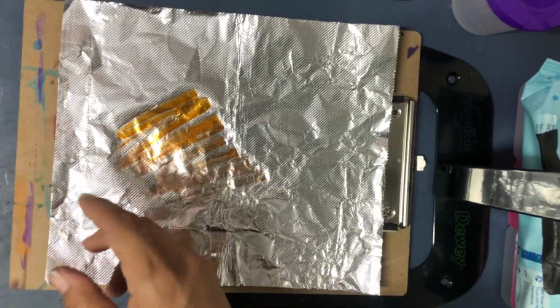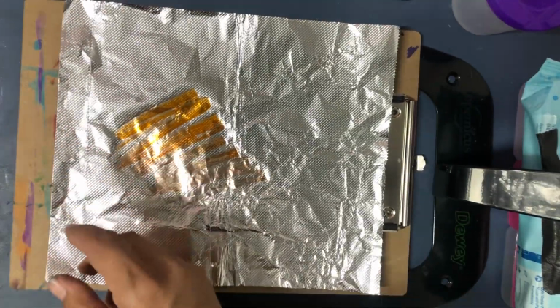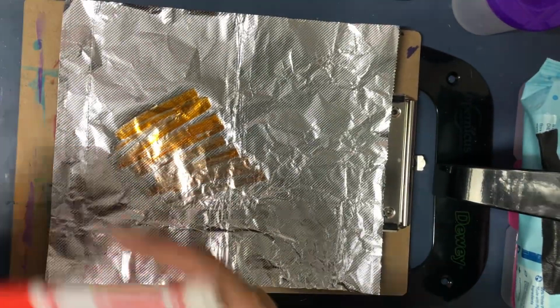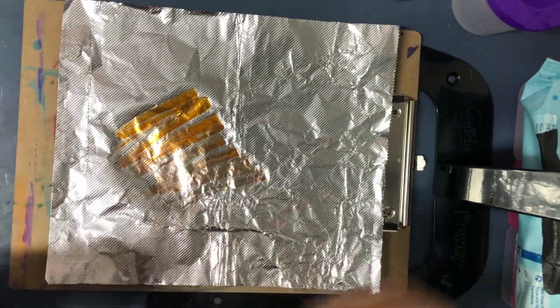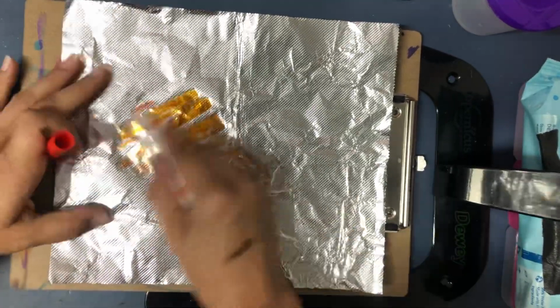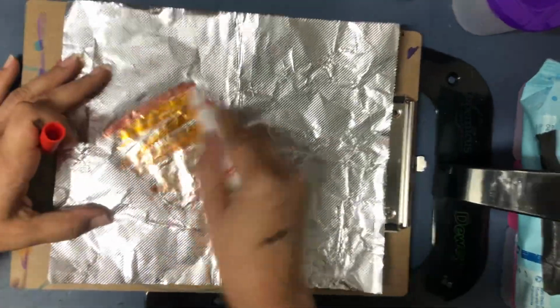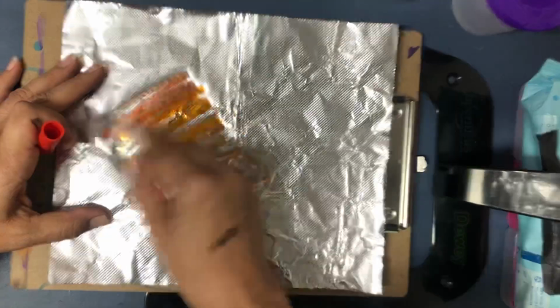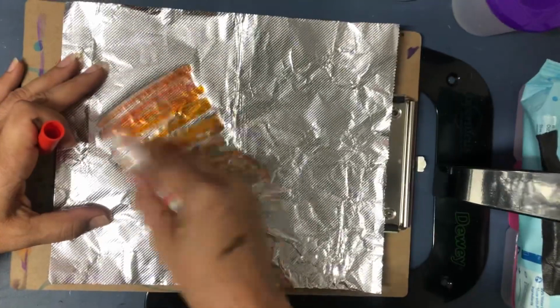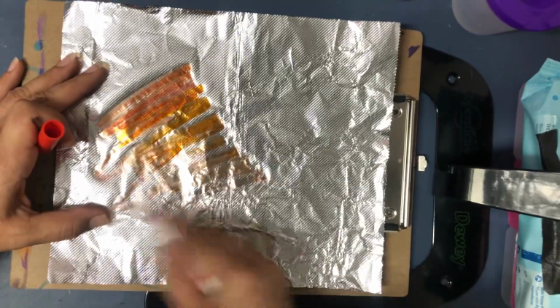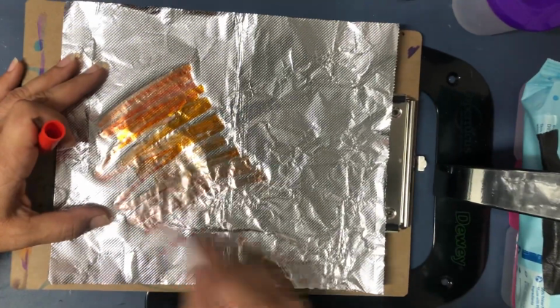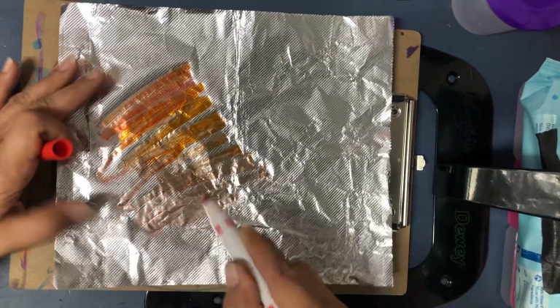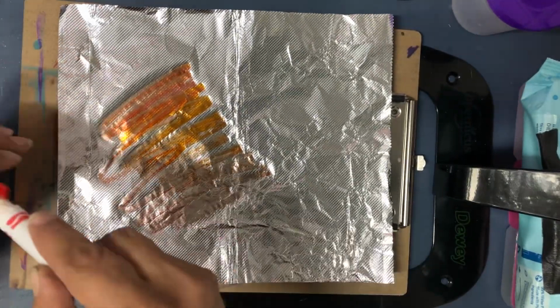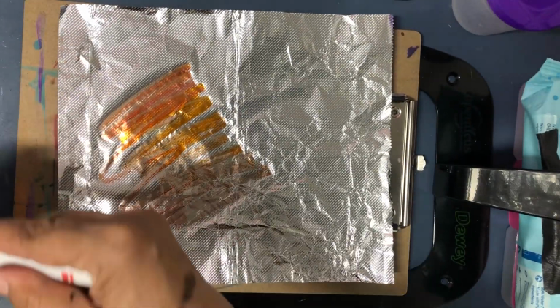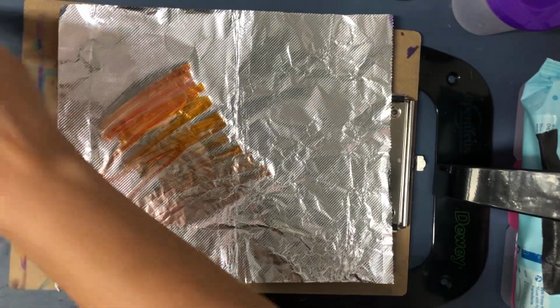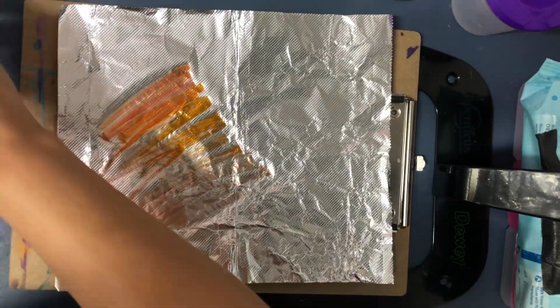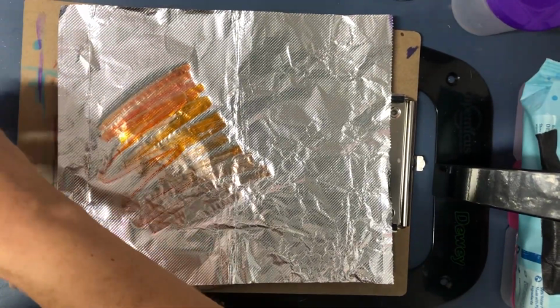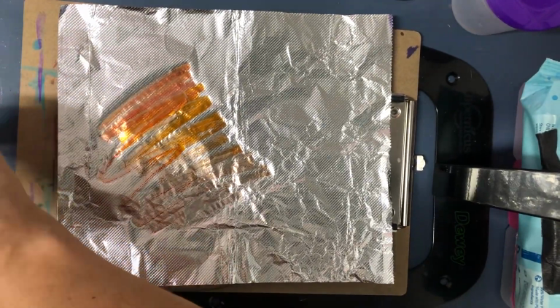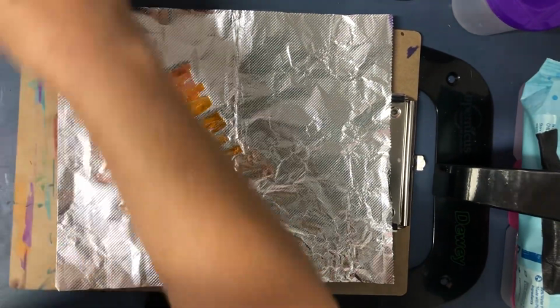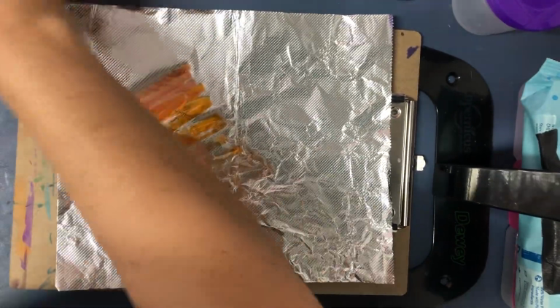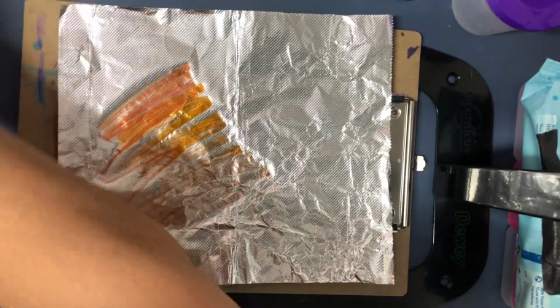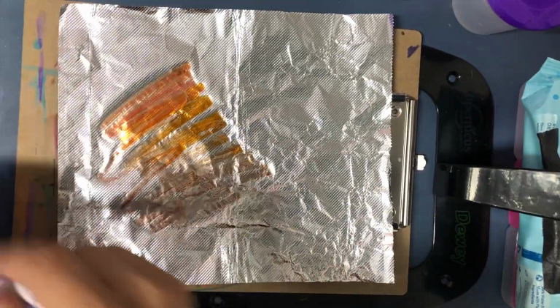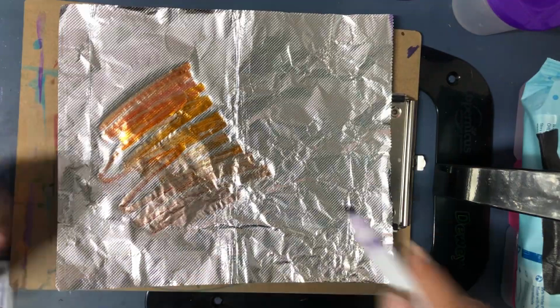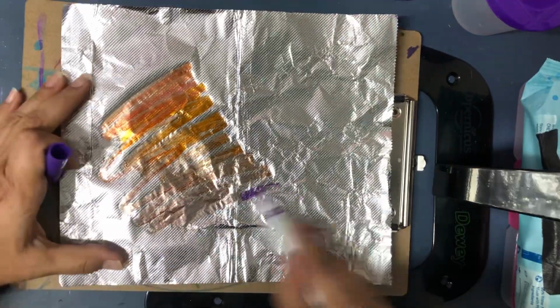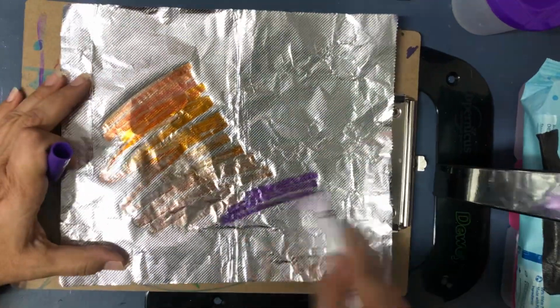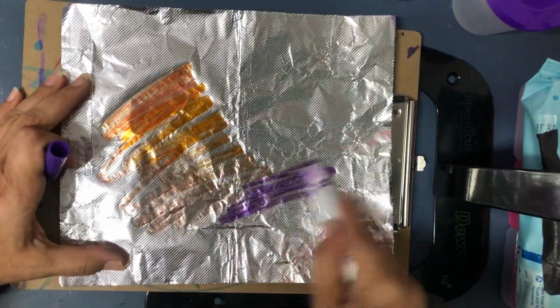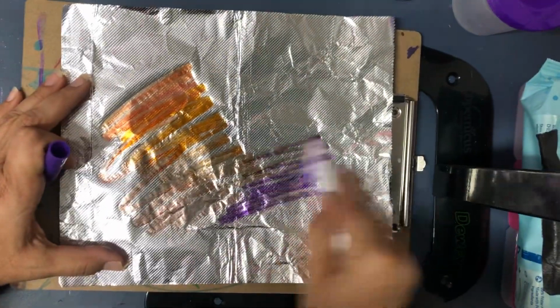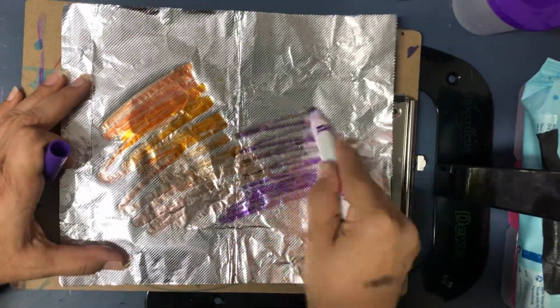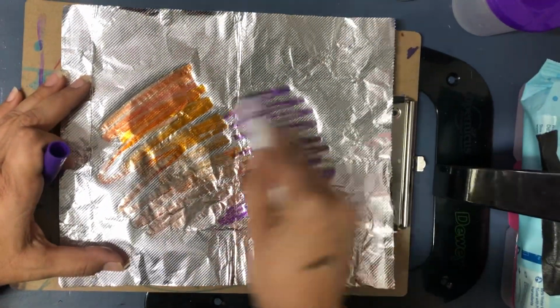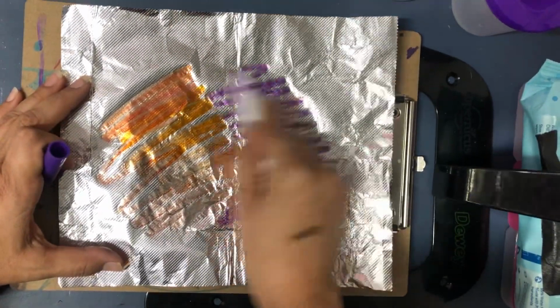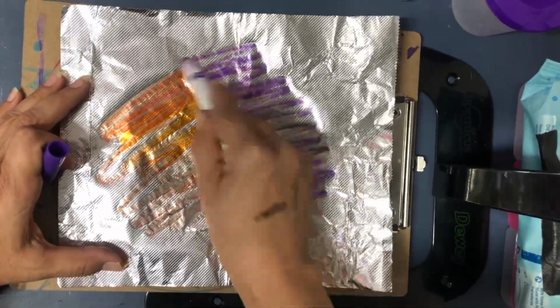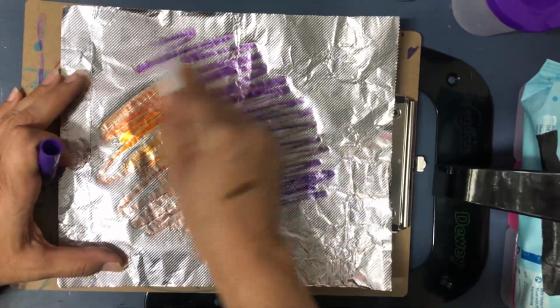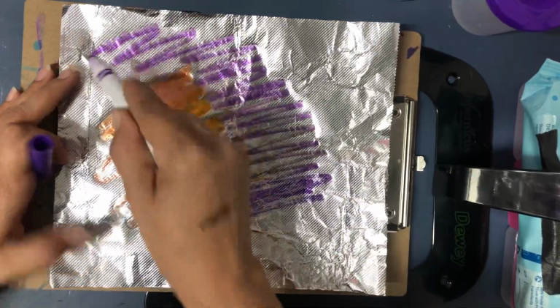I'm going to pick a bunch of different colors and I'm just going to make scribbles all over it. So now you get to scribble. It's fun. Scribble, scribble, scribble, scribble.